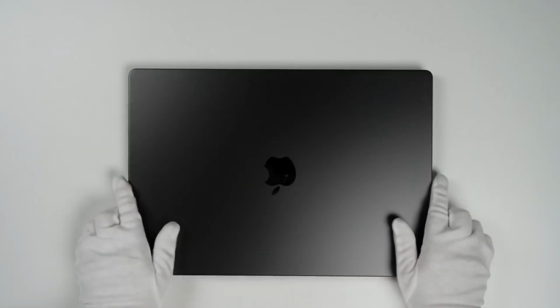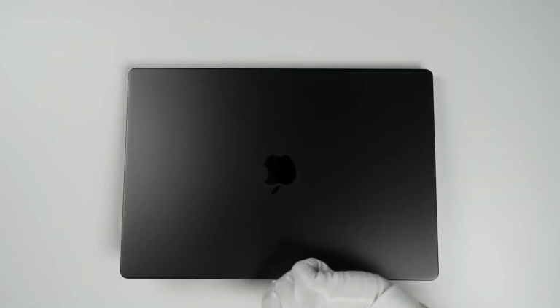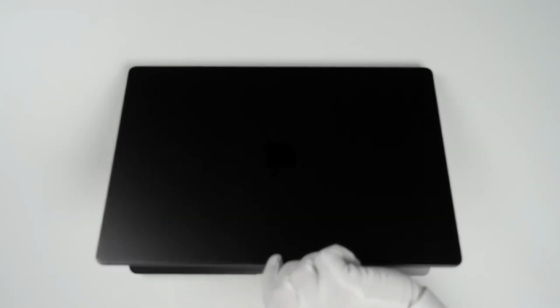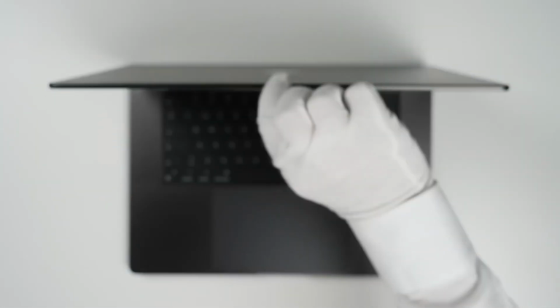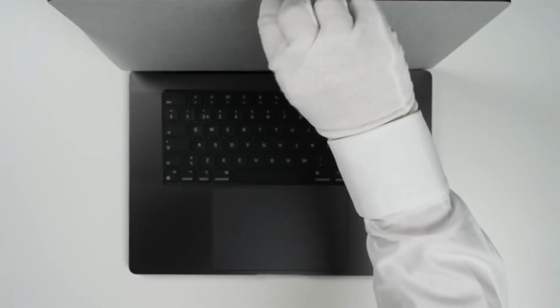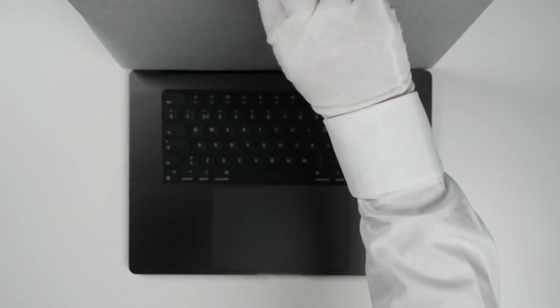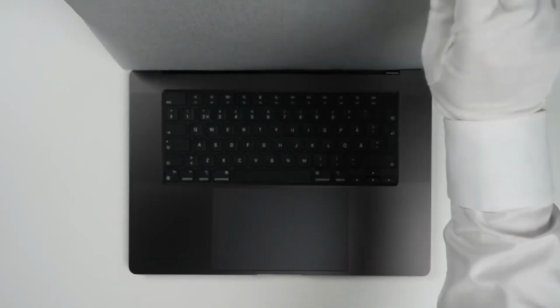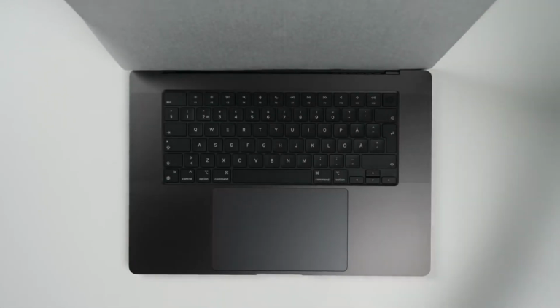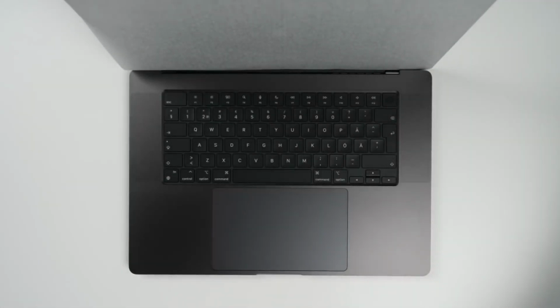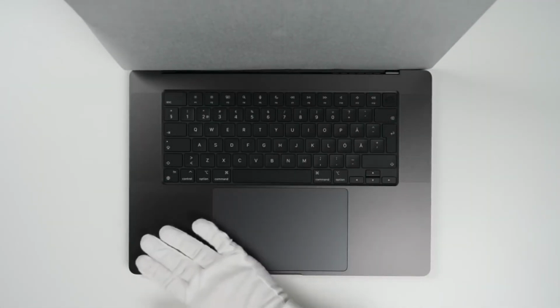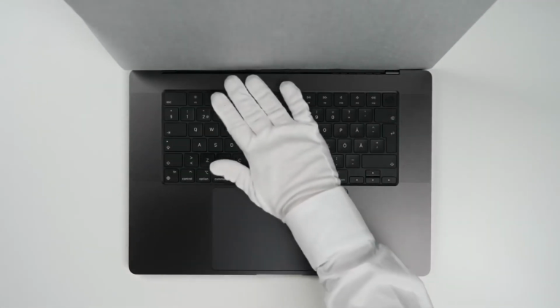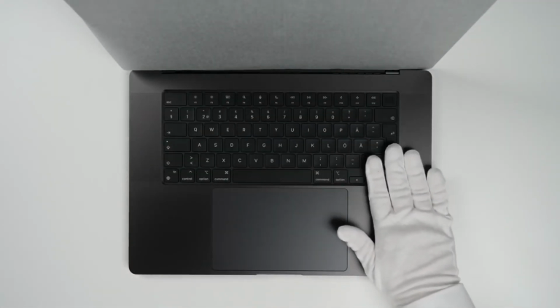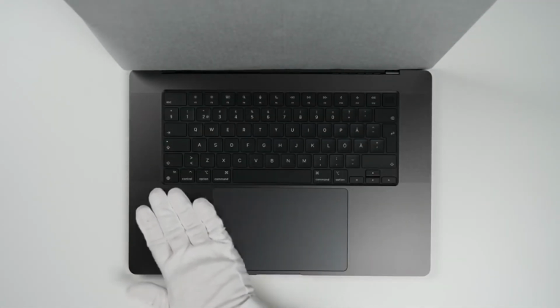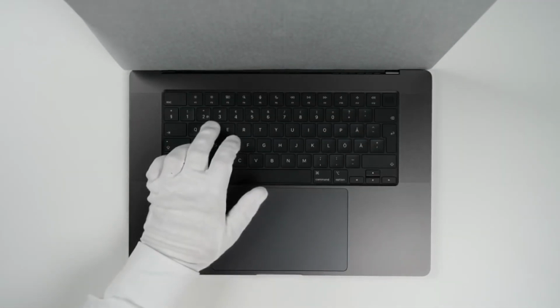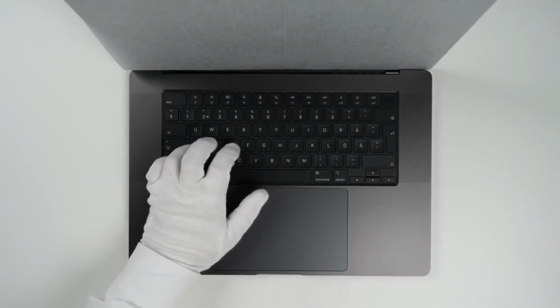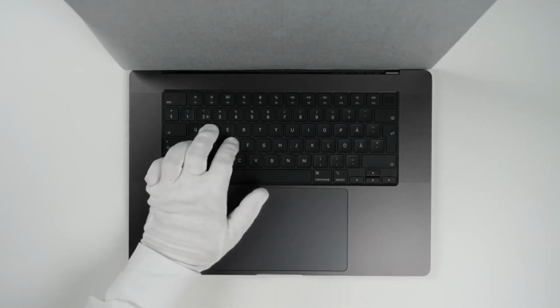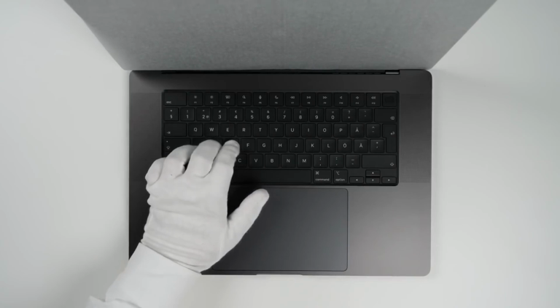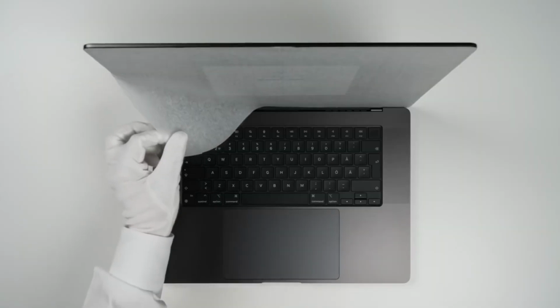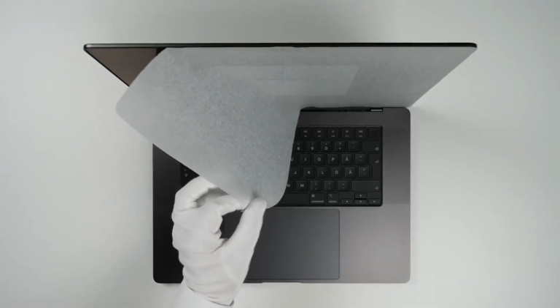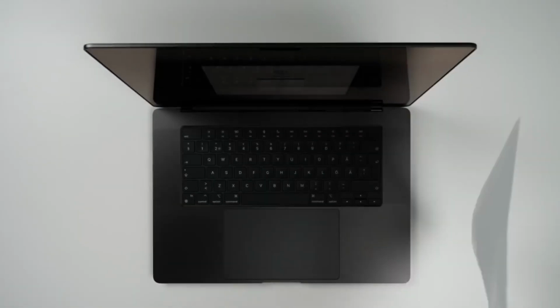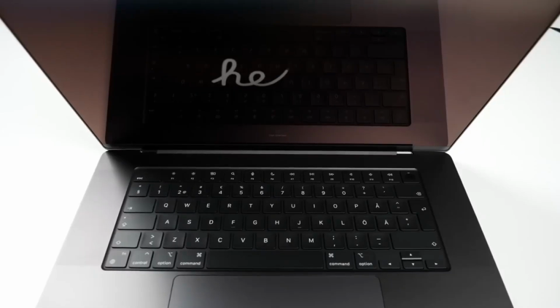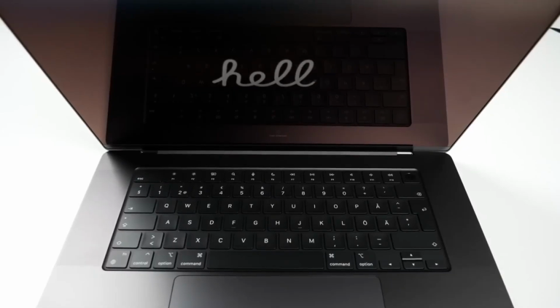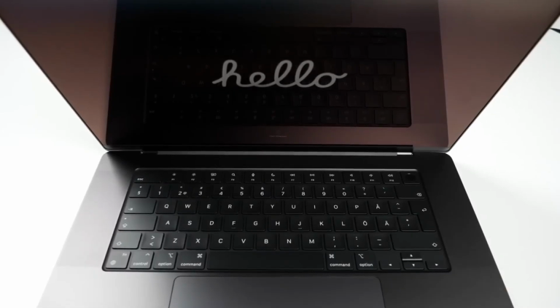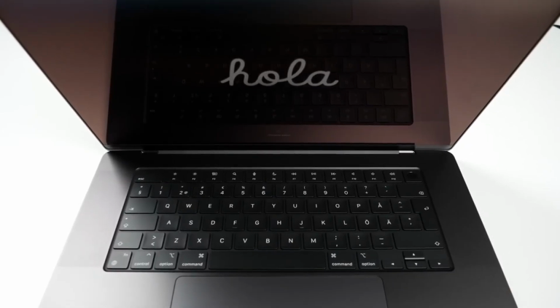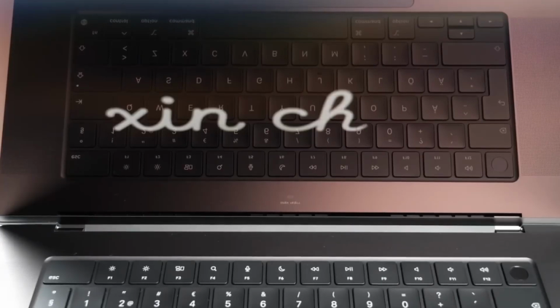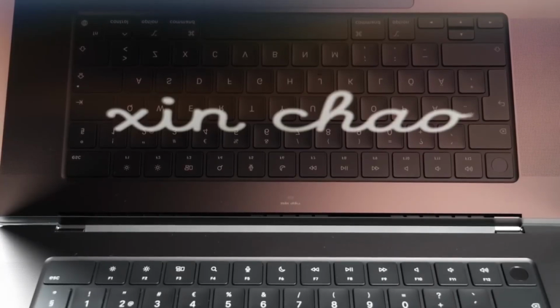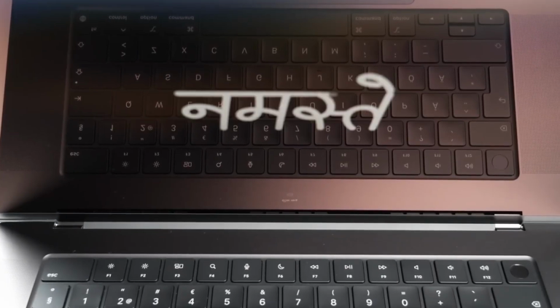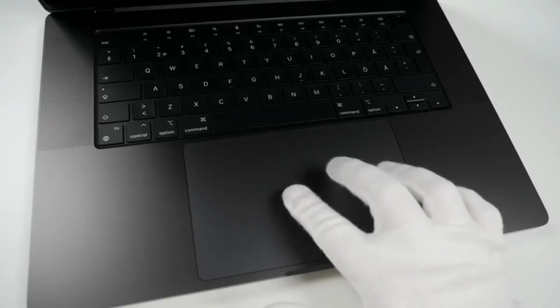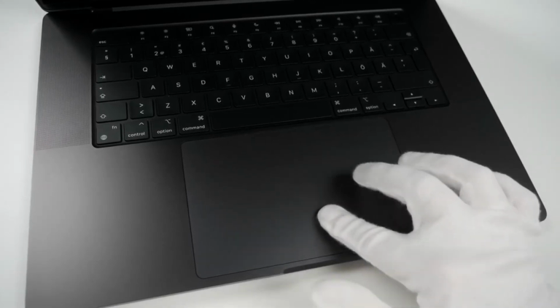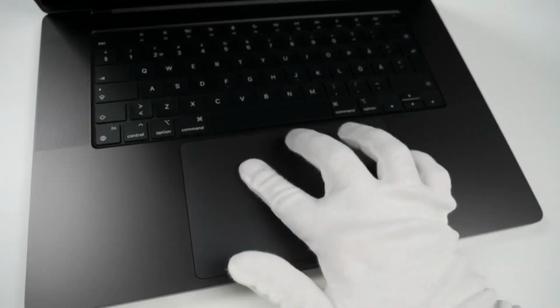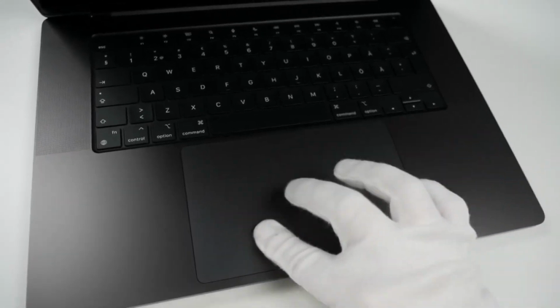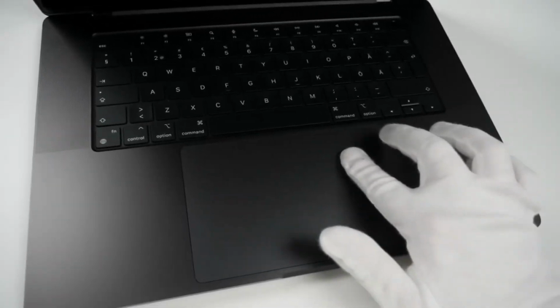Time to activate this MacBook for the first time. Did you know any language displayed here? If you know, let me know in the comments.